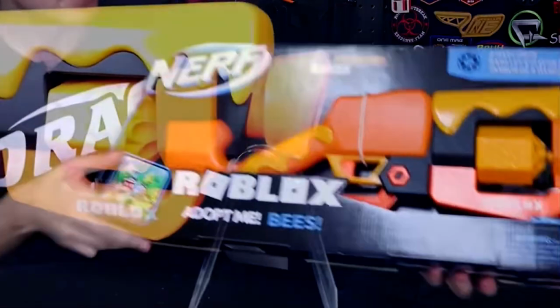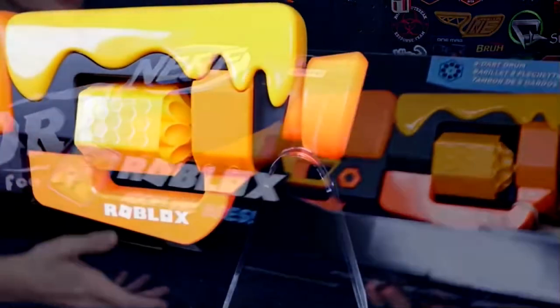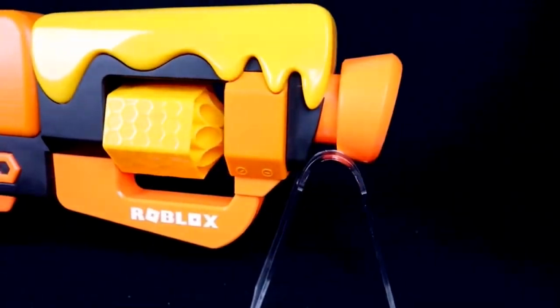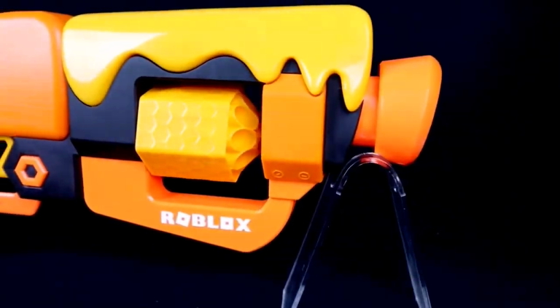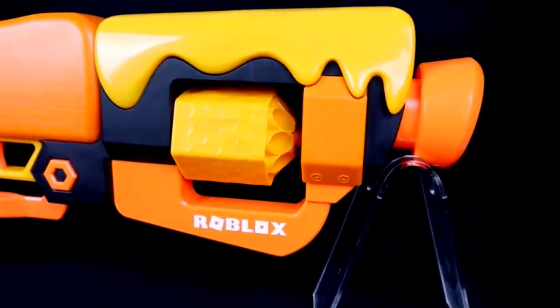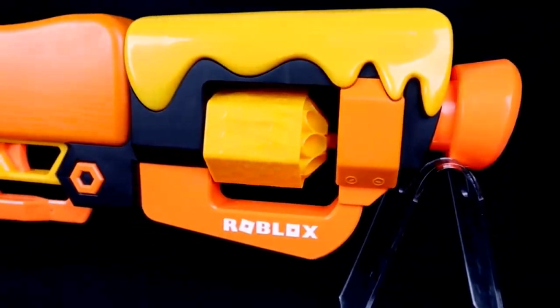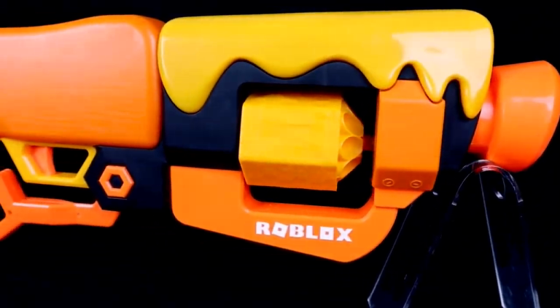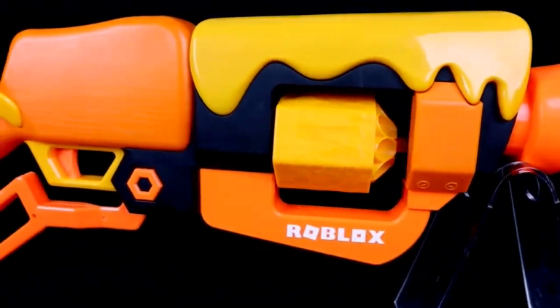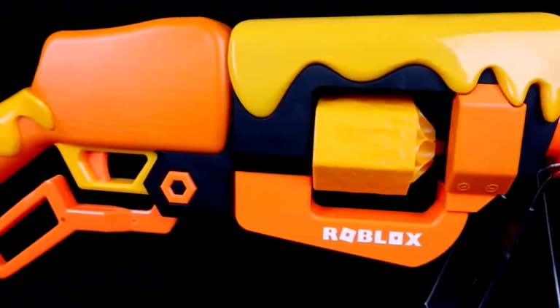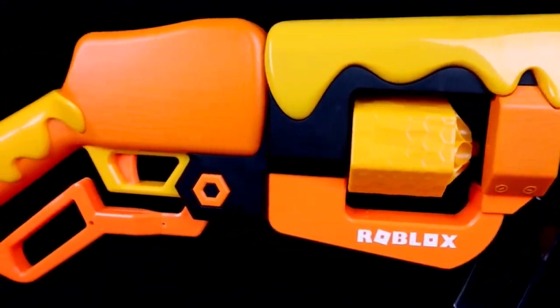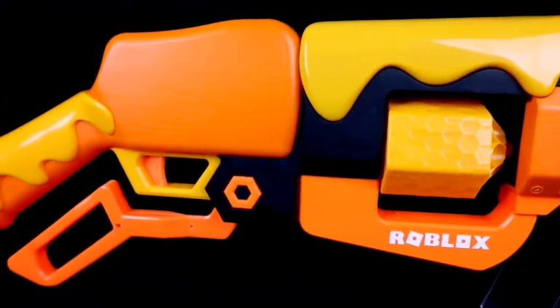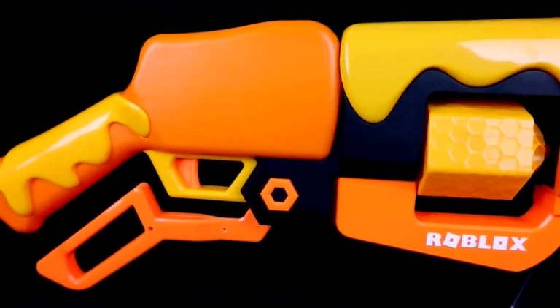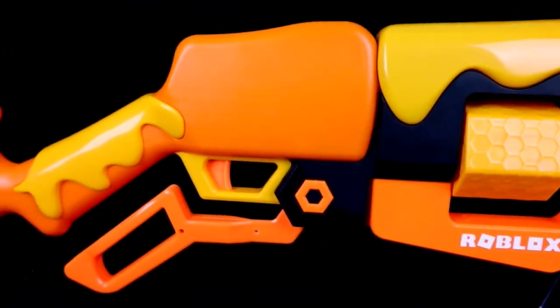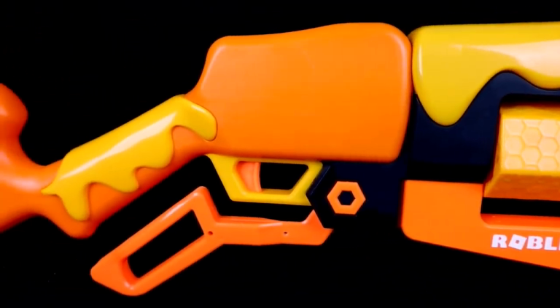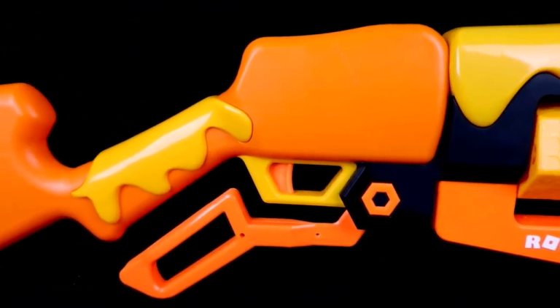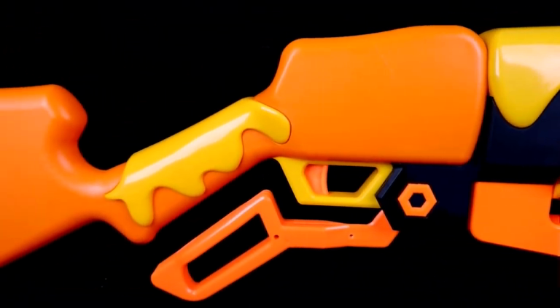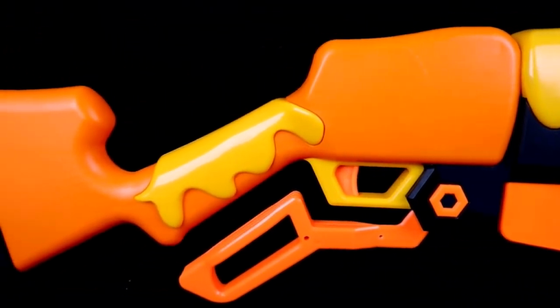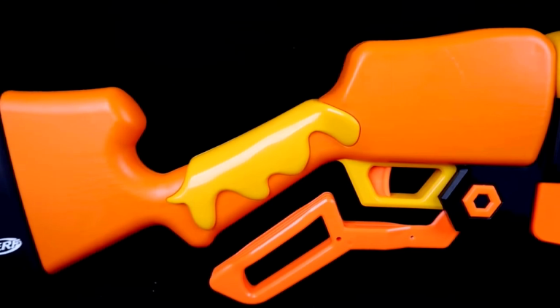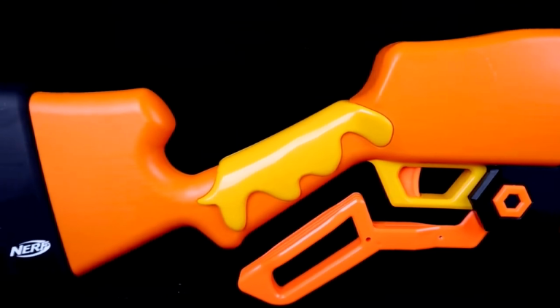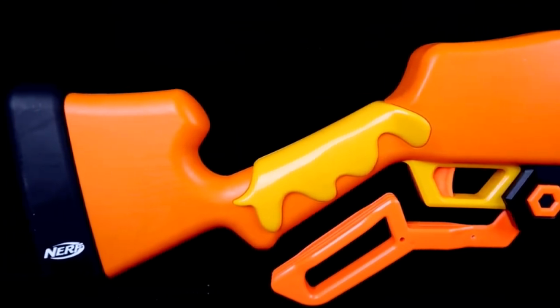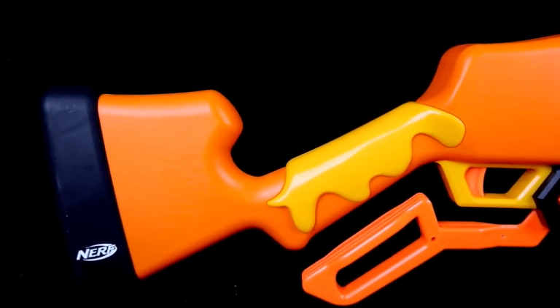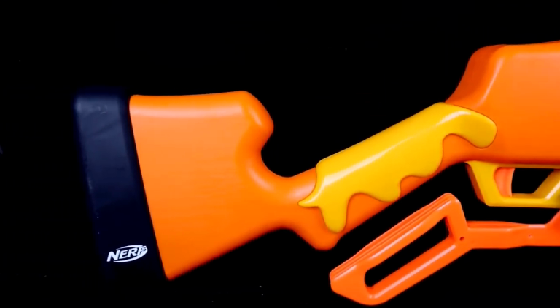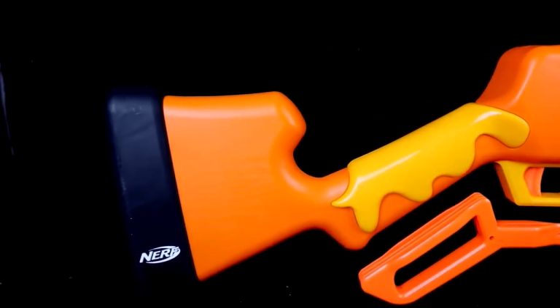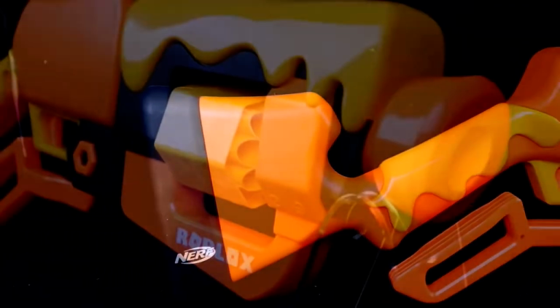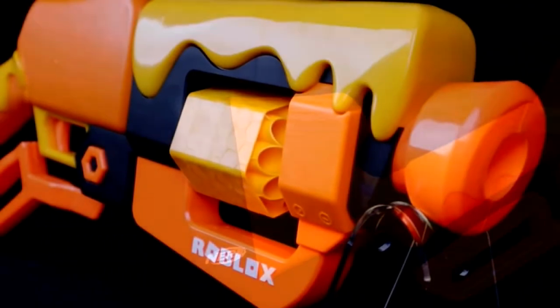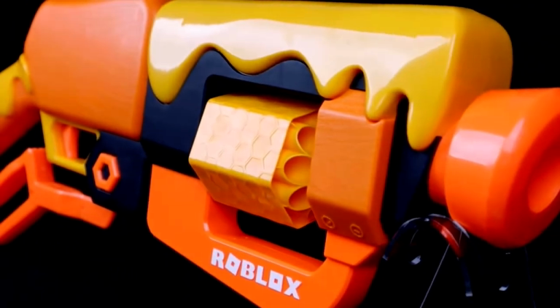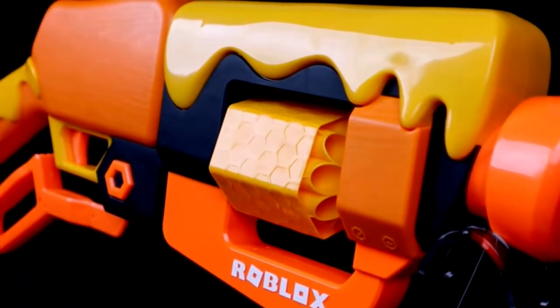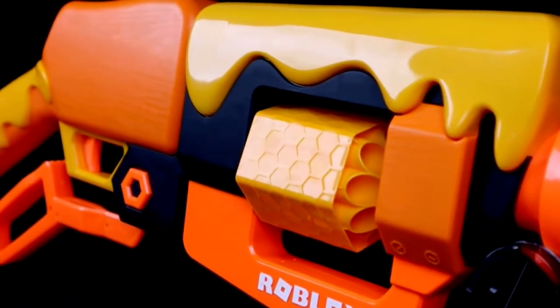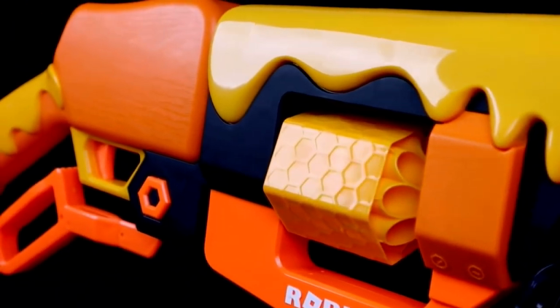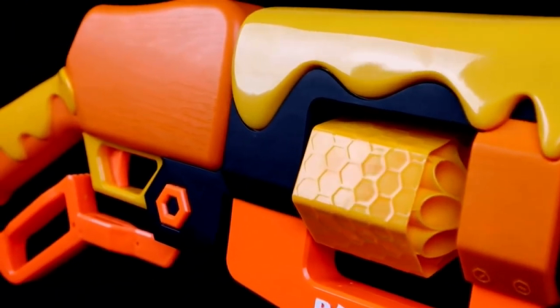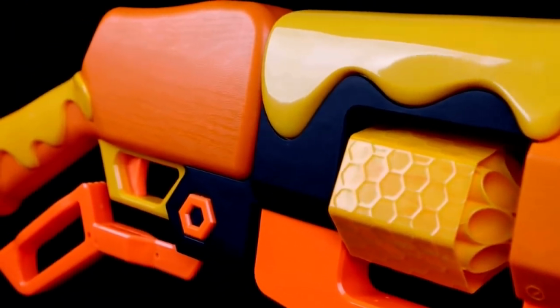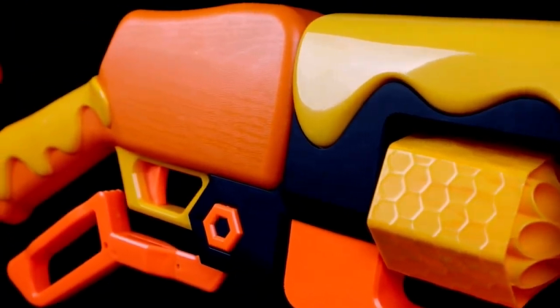When I saw the aesthetic for this — when I saw the hexagonal eight-shot cylinder that also has hexagon molding on it and everything — I thought that was really cool.